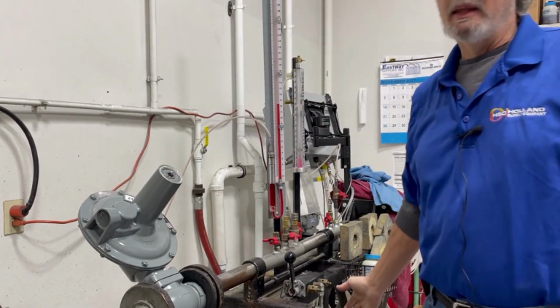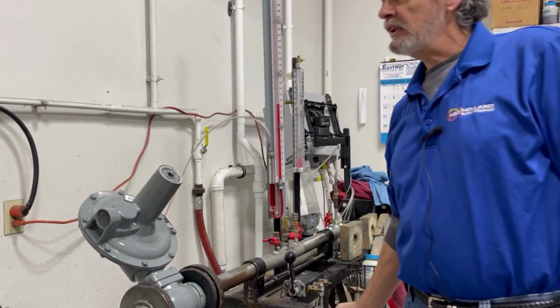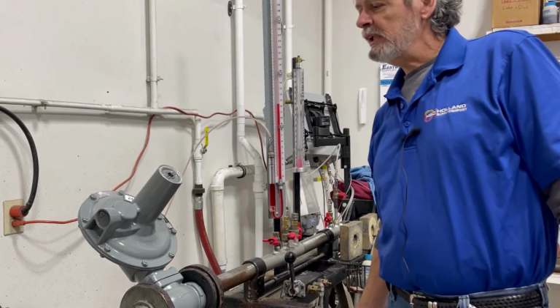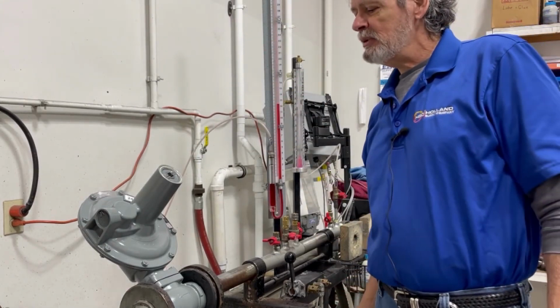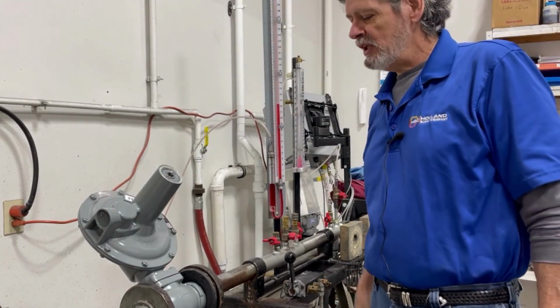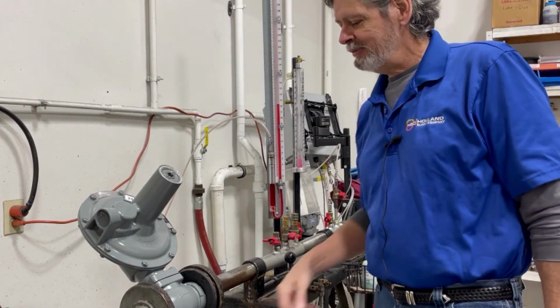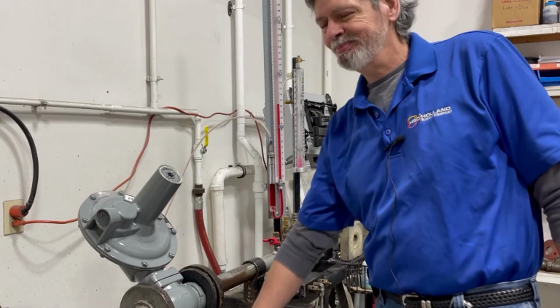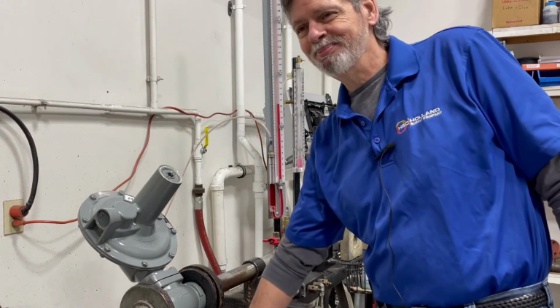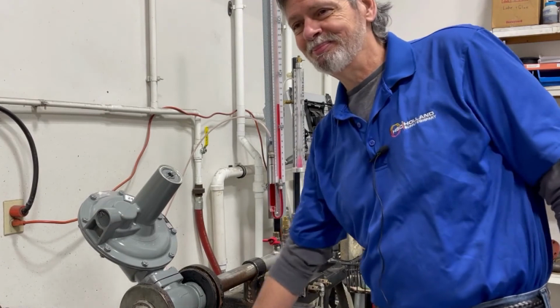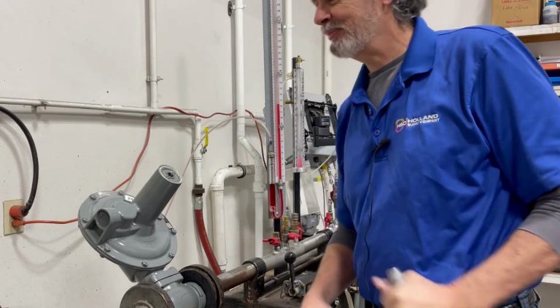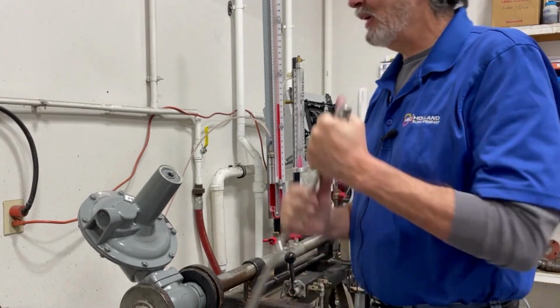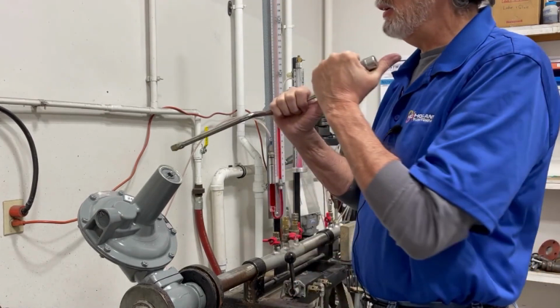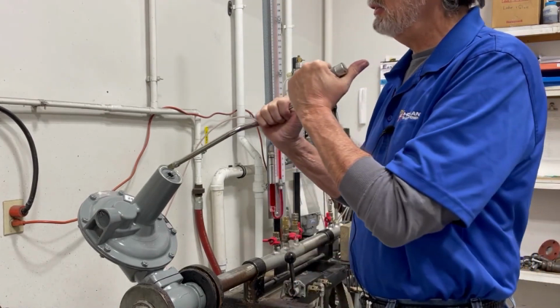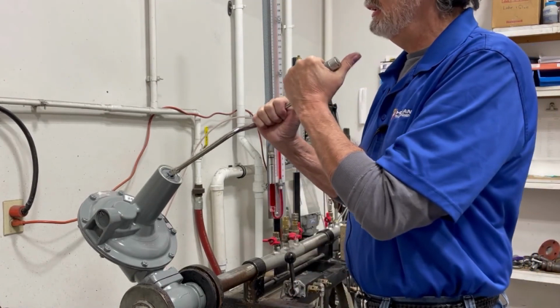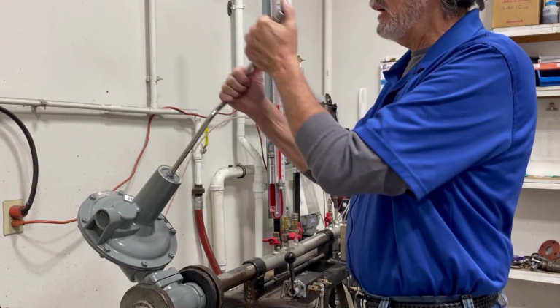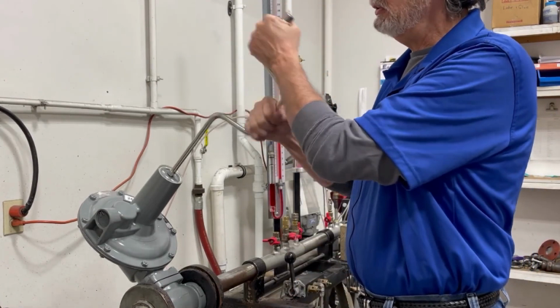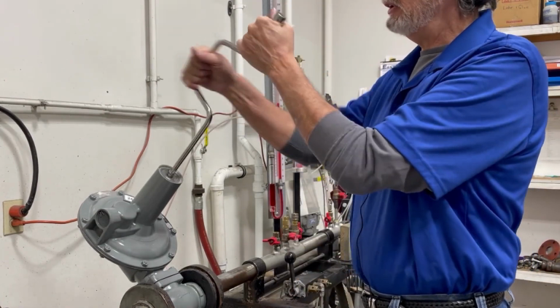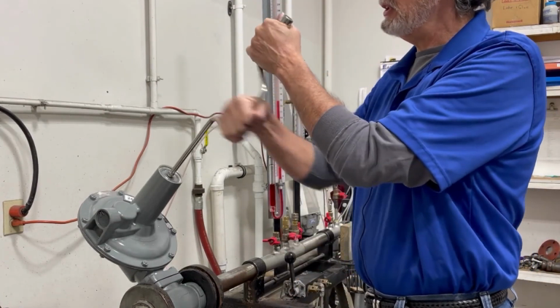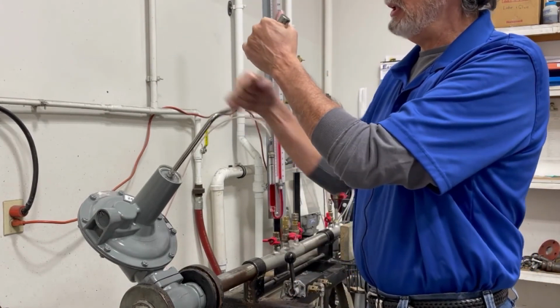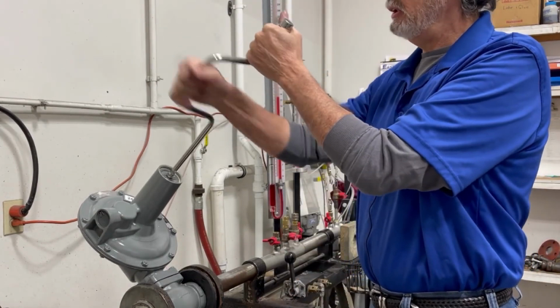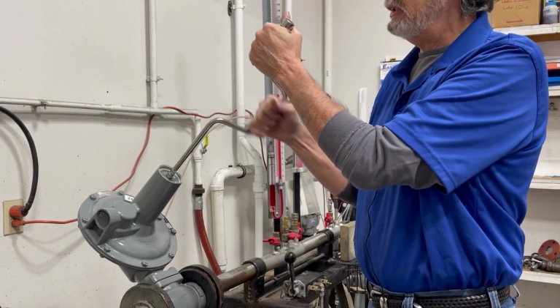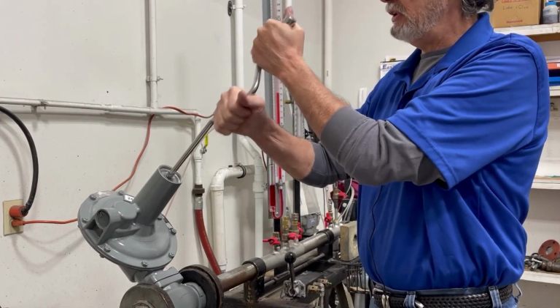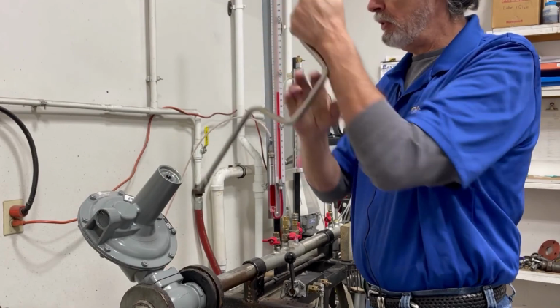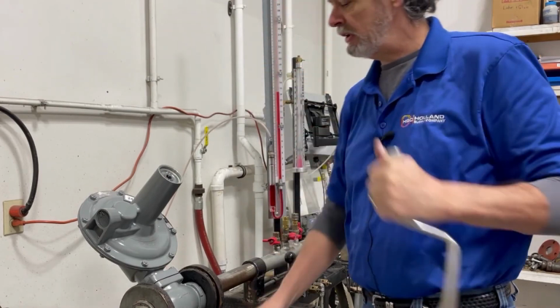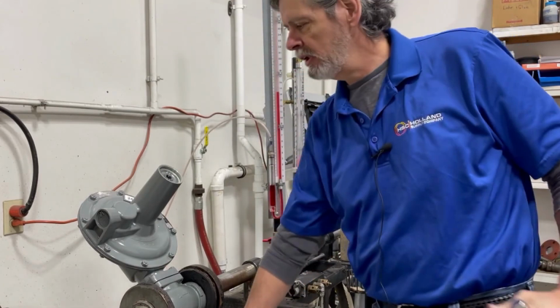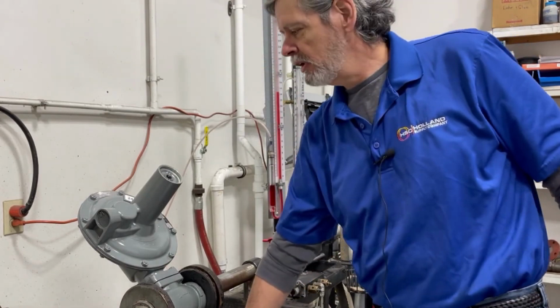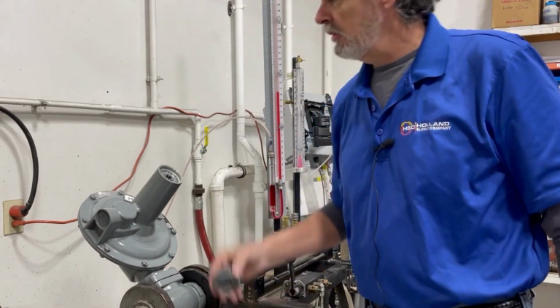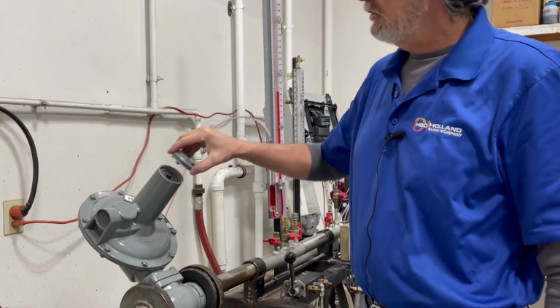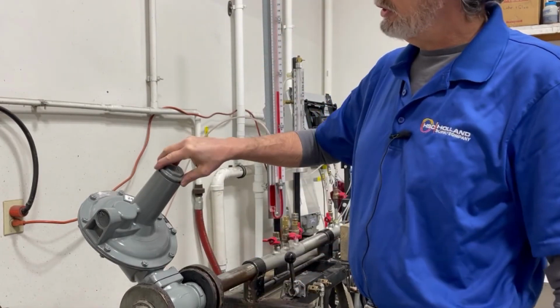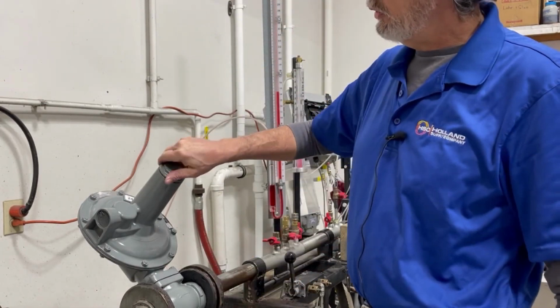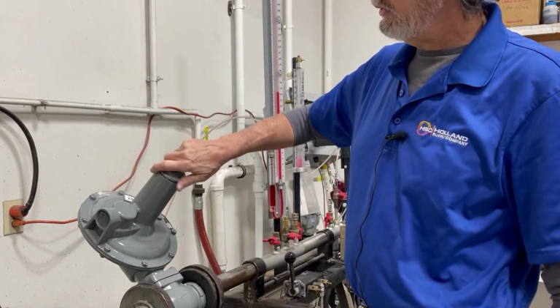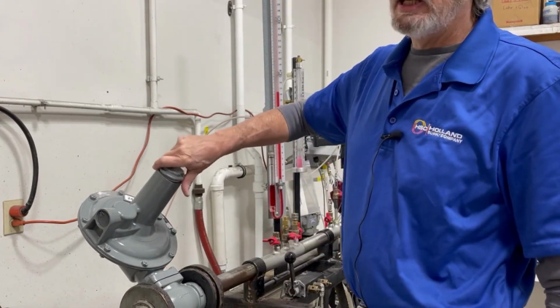That's the complete demonstration of how to increase our pressure and decrease our pressure for a 243-8.